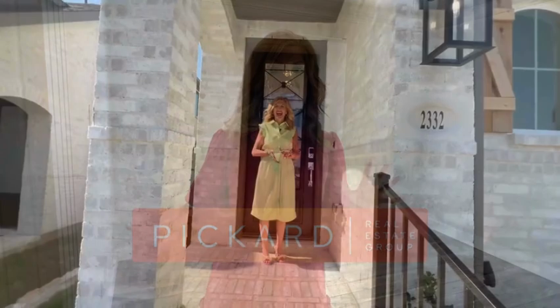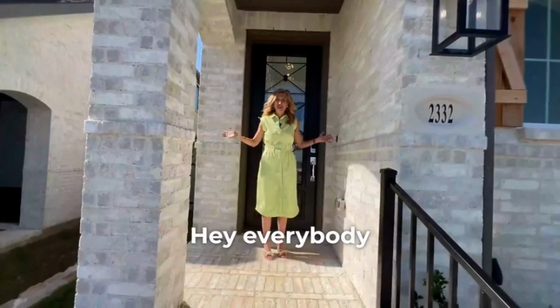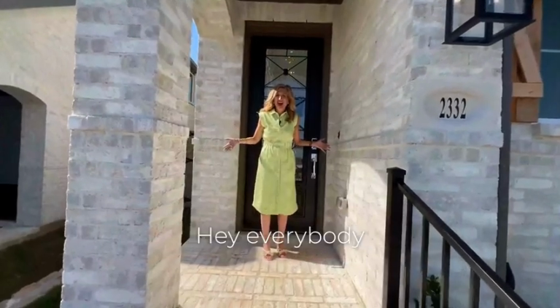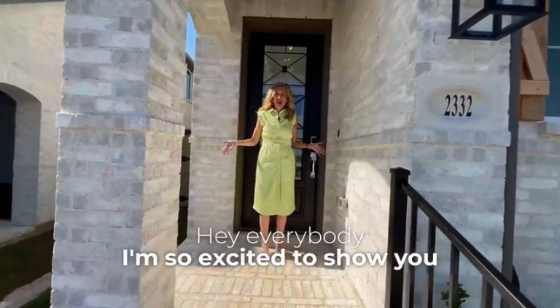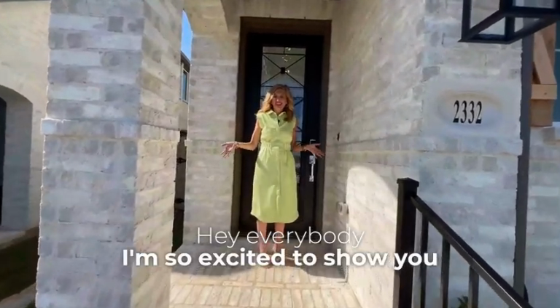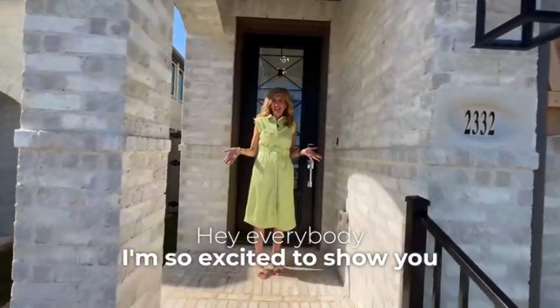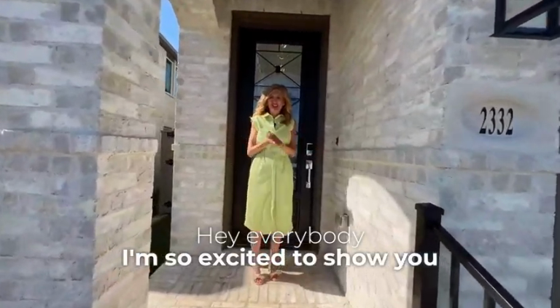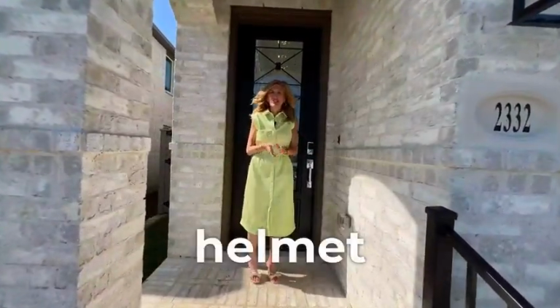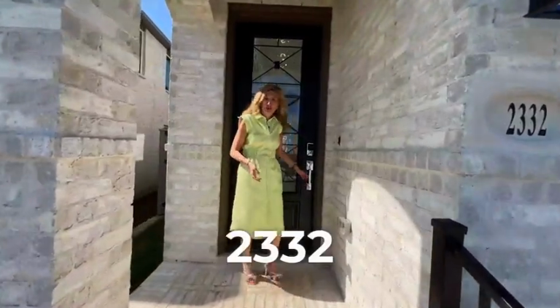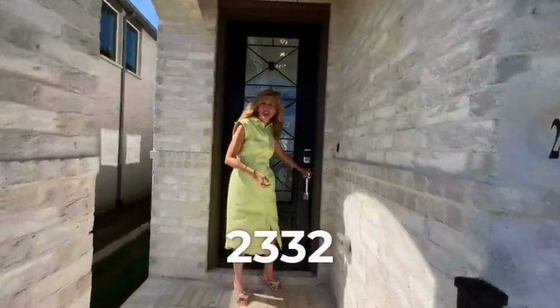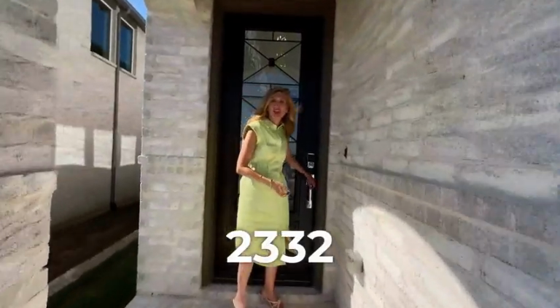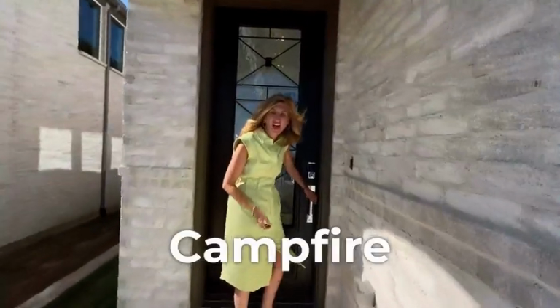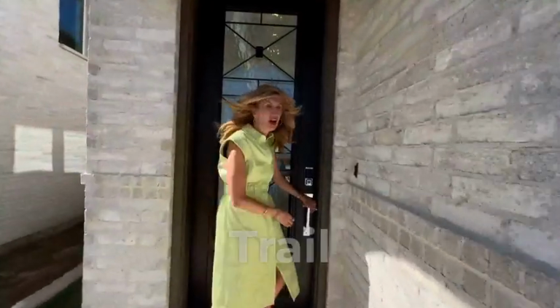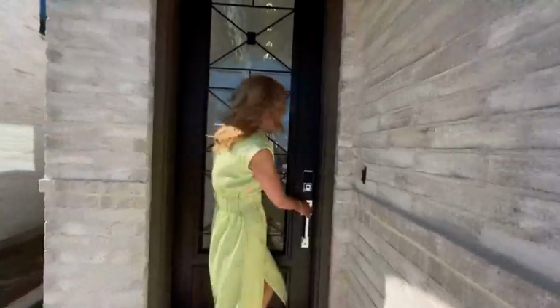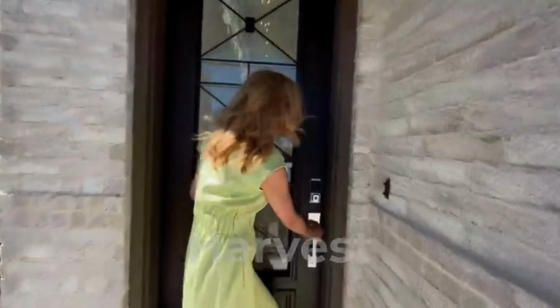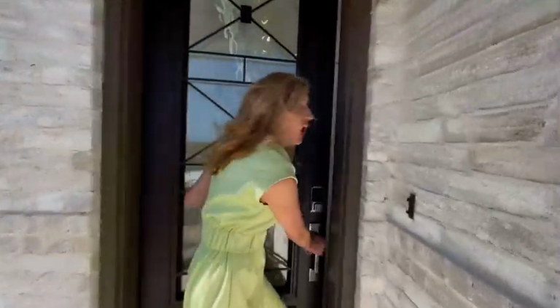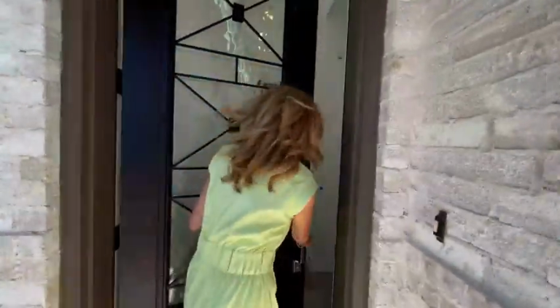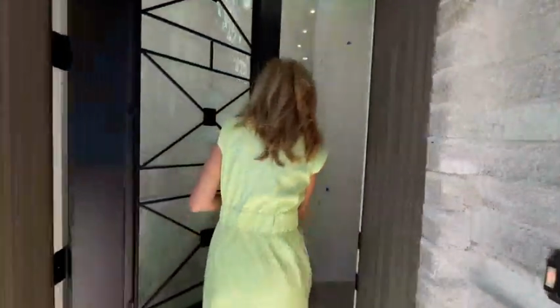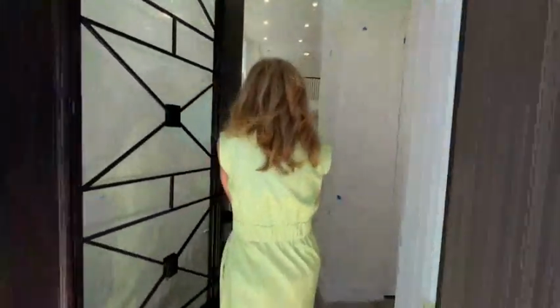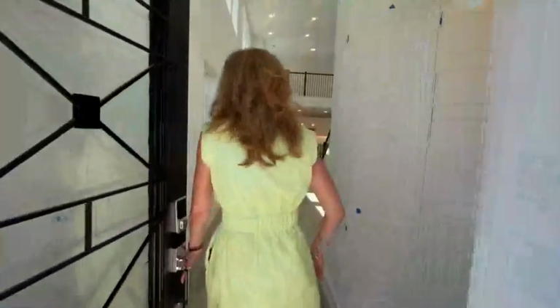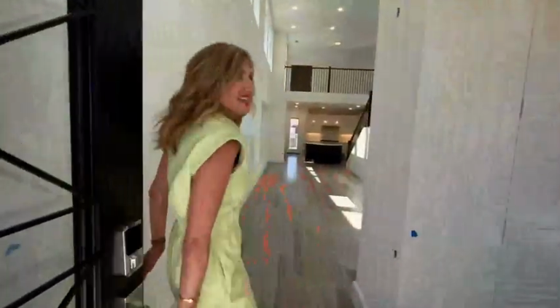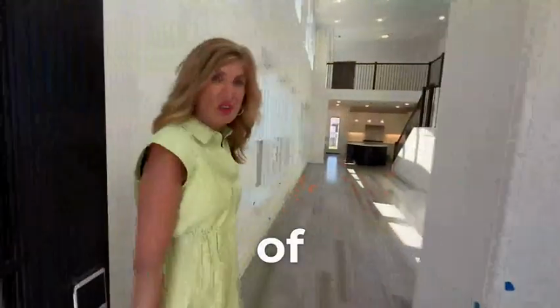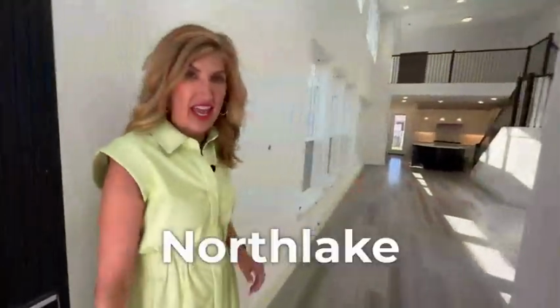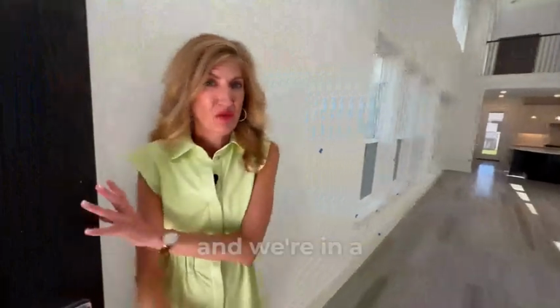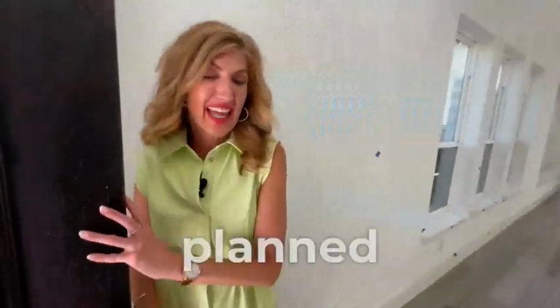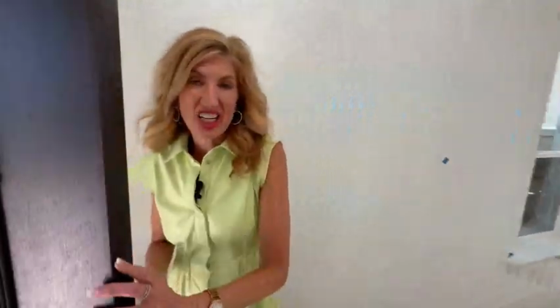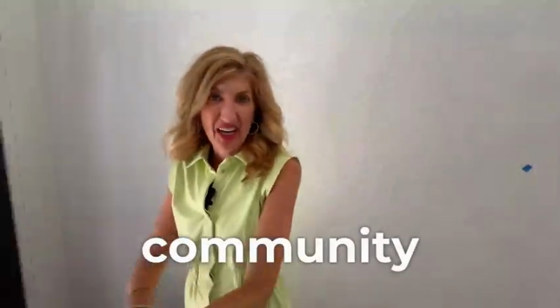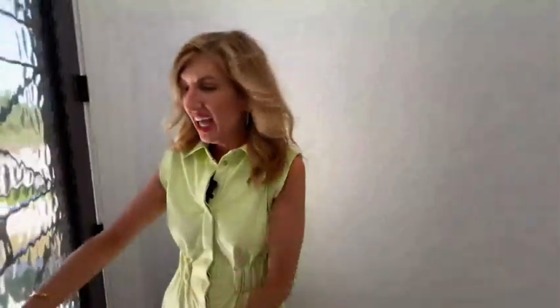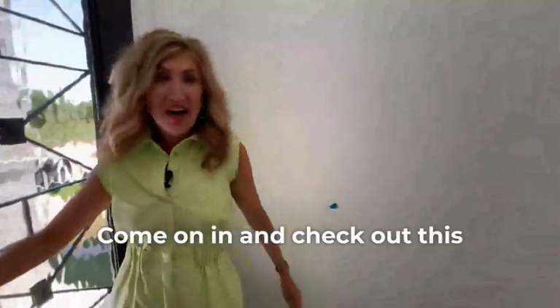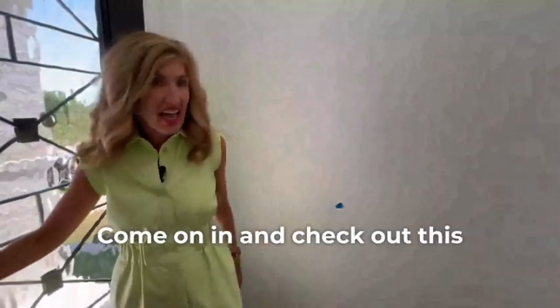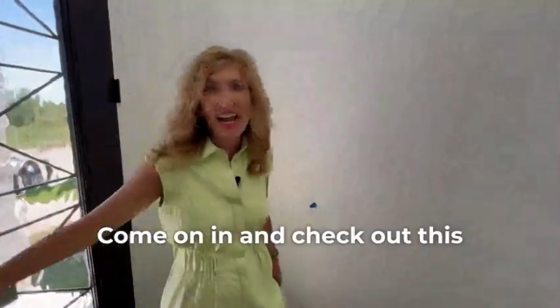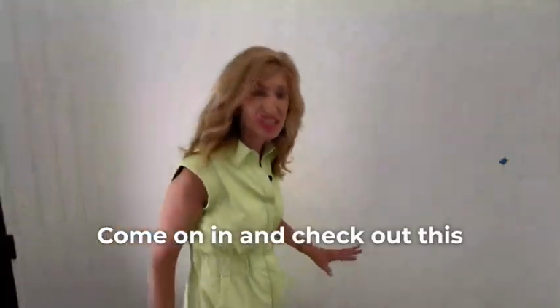Hey everybody, I'm so excited to show you this home at 2332 Campfire Trail in Harvest. We're in the city of North Lake and we're in a planned community. Come on in and check out this place.